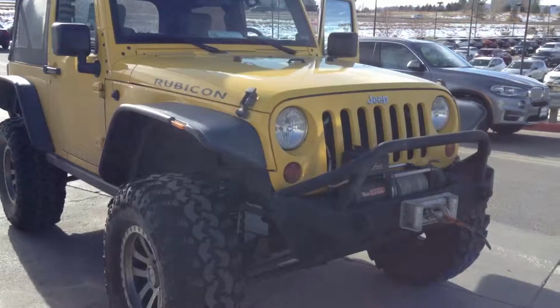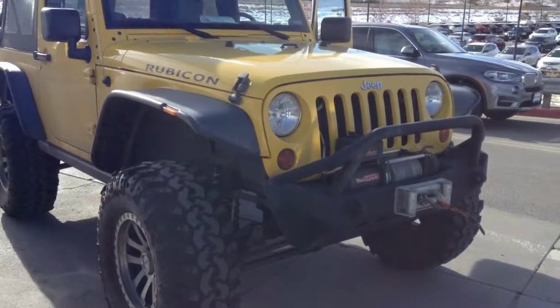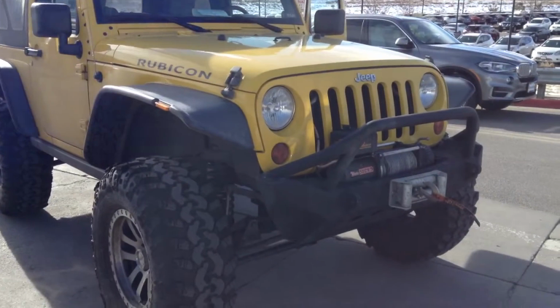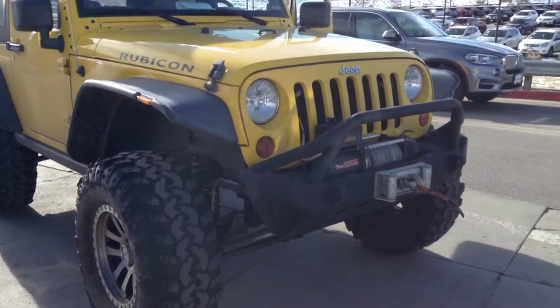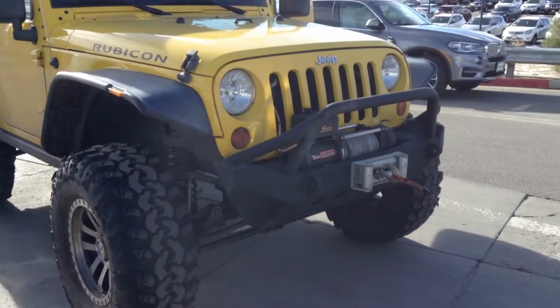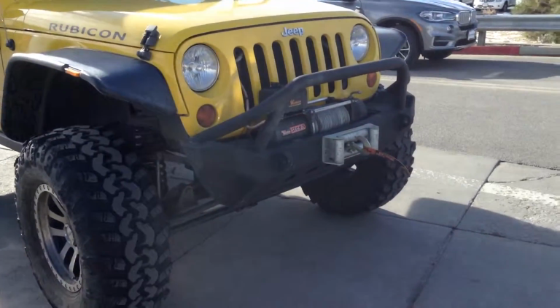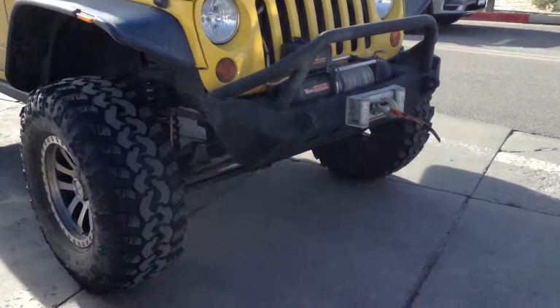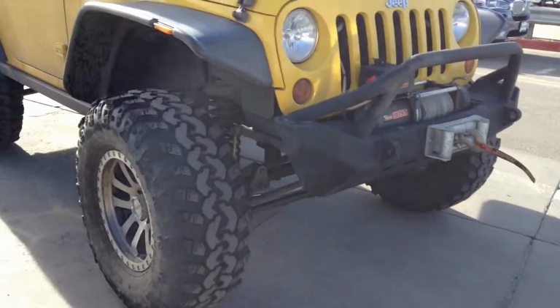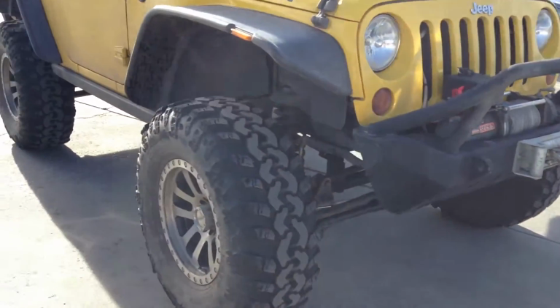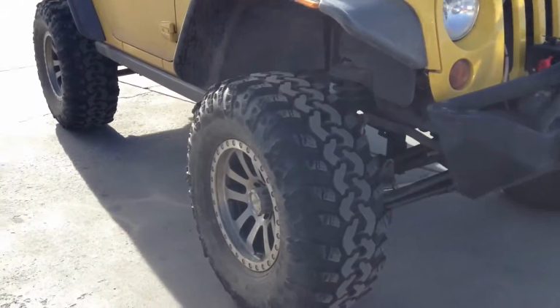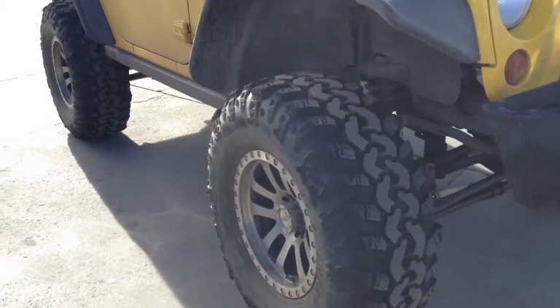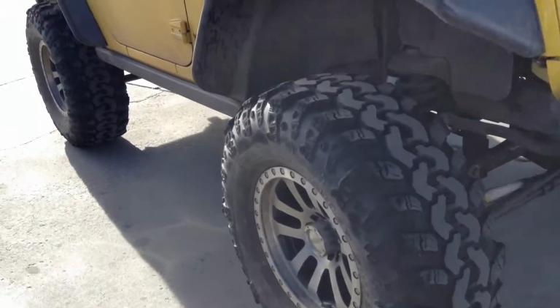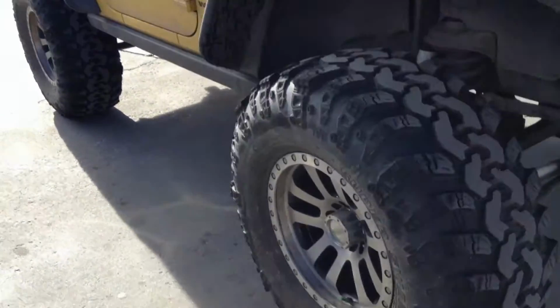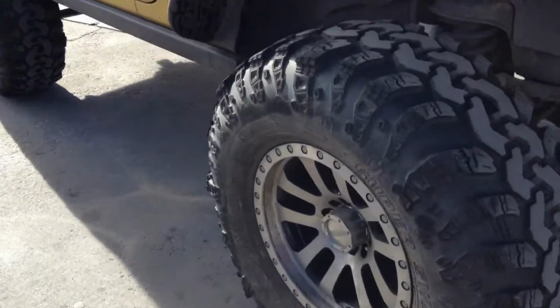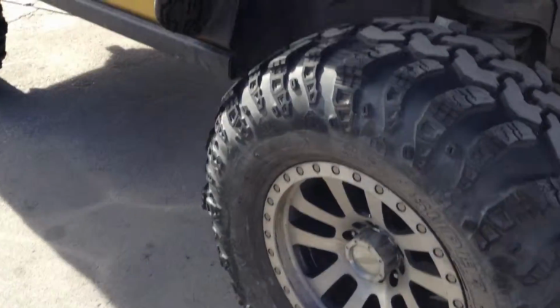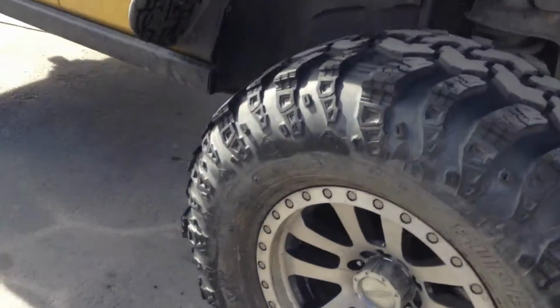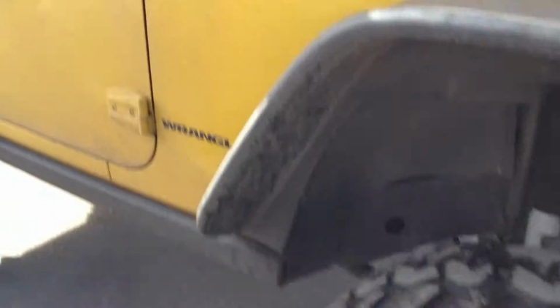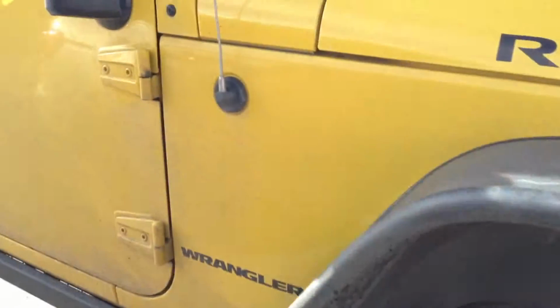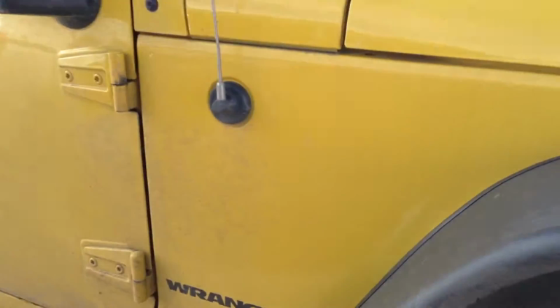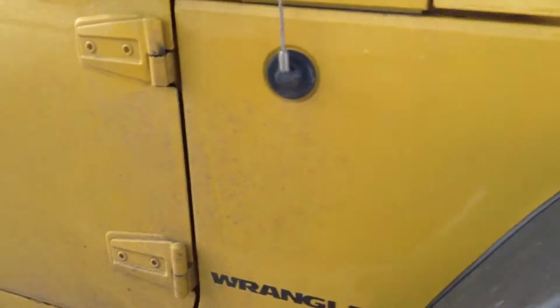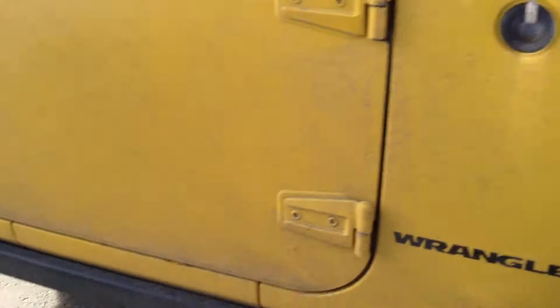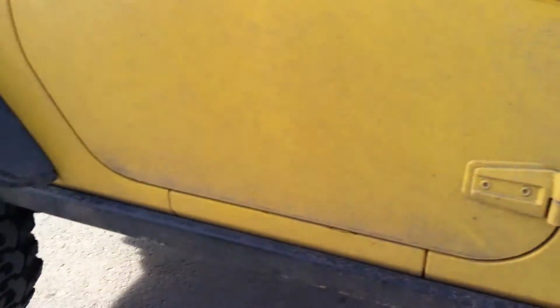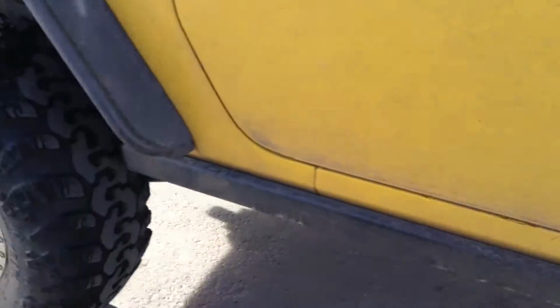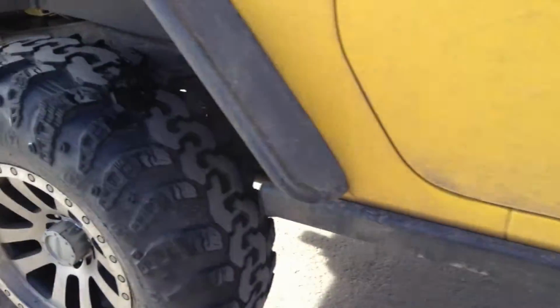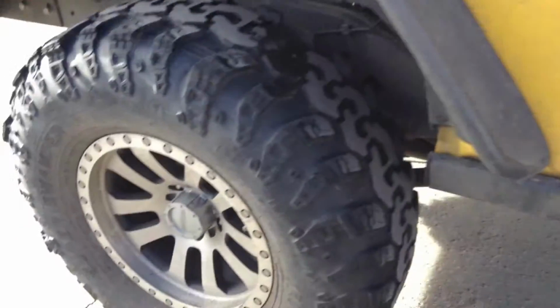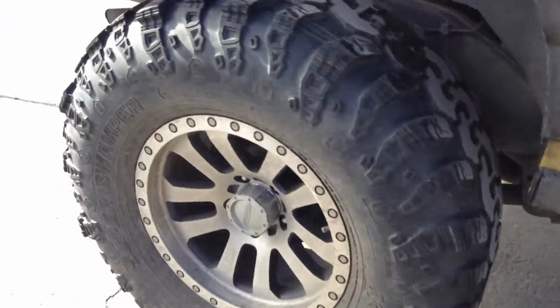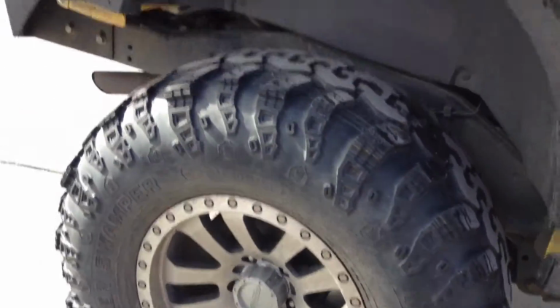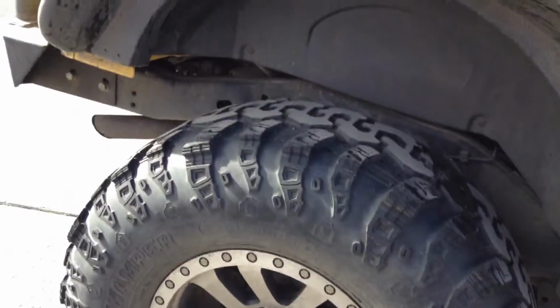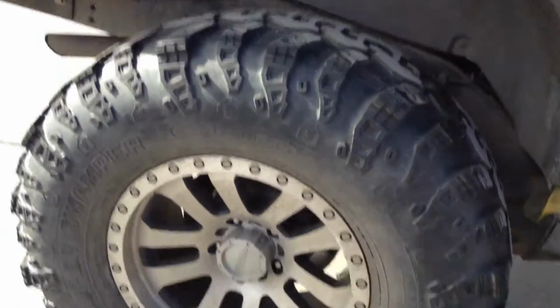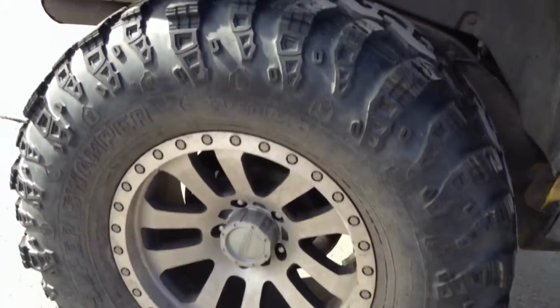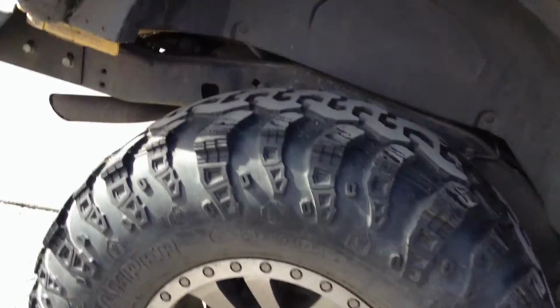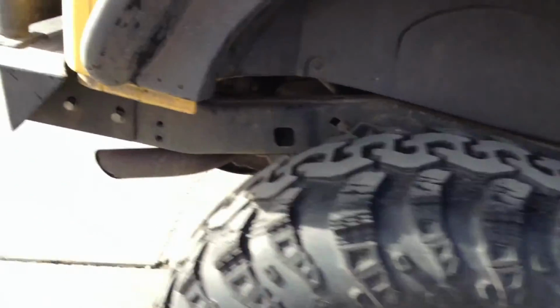Hey, Scott. Here is the Jeep Rubicon. This is trail rated. The vehicle has been lifted, as you can tell.